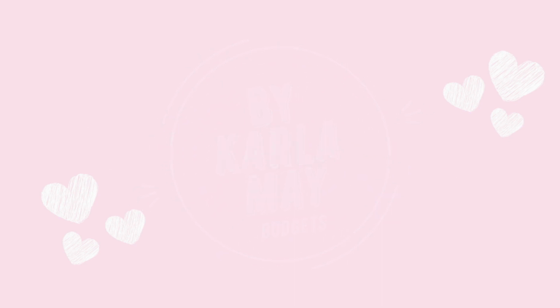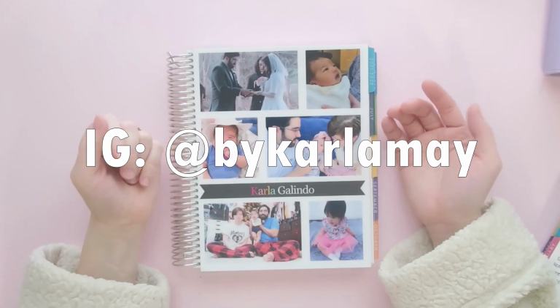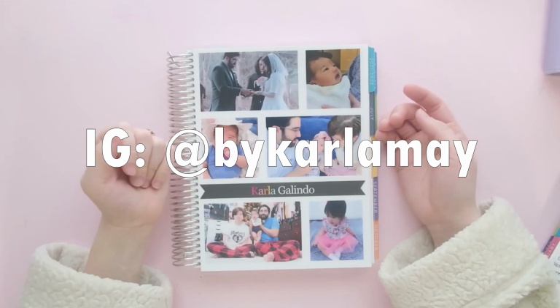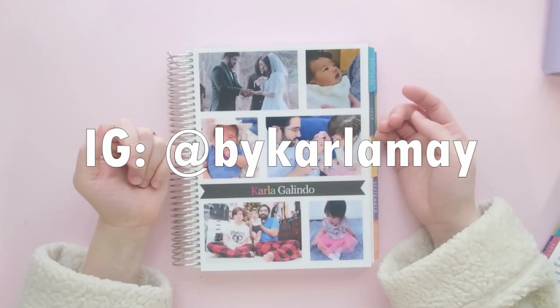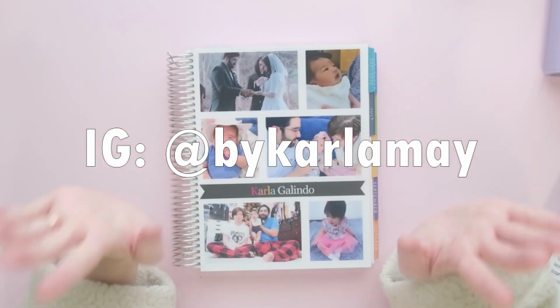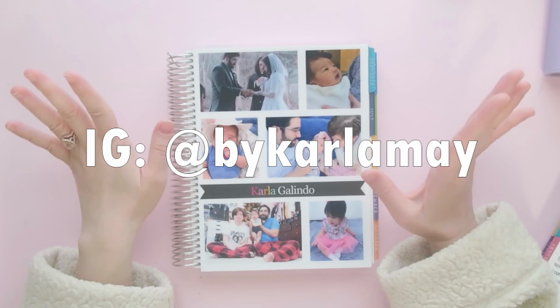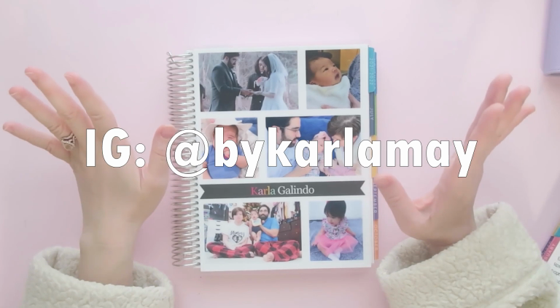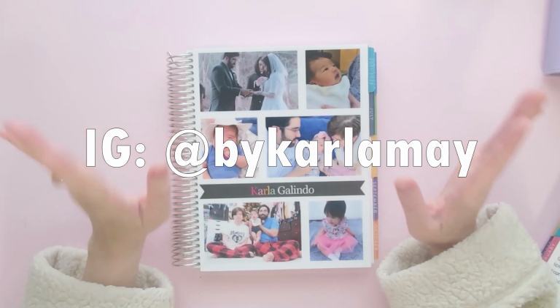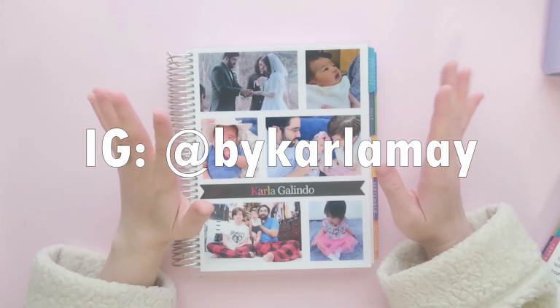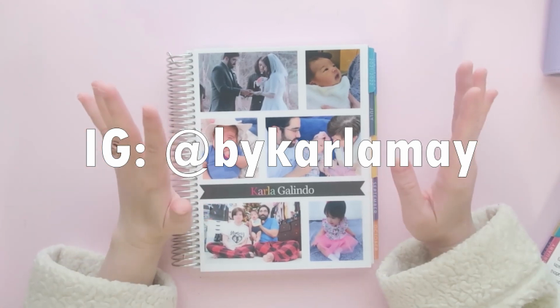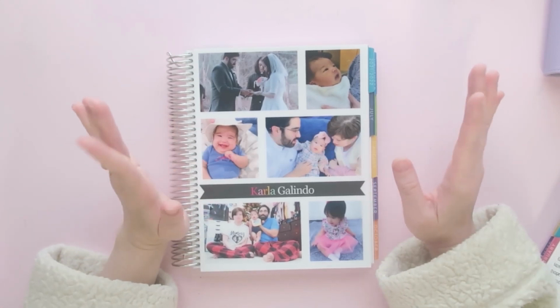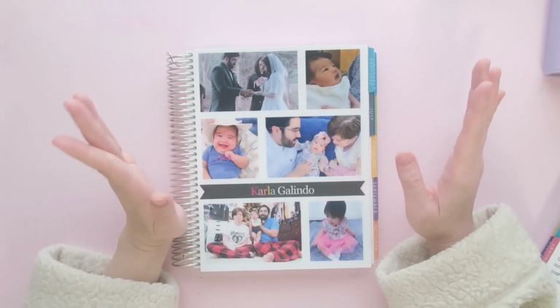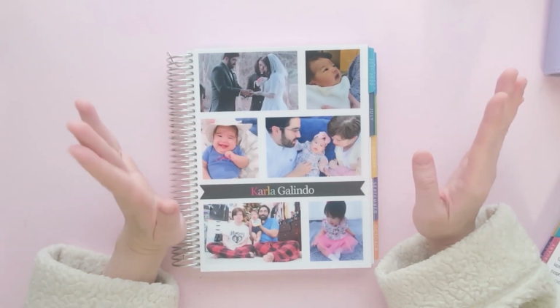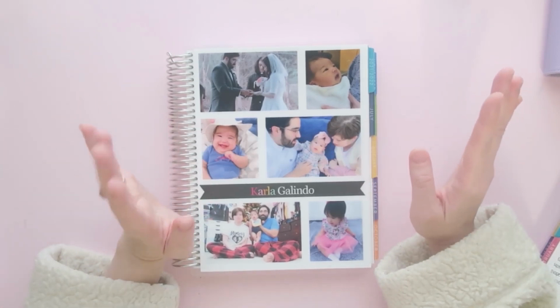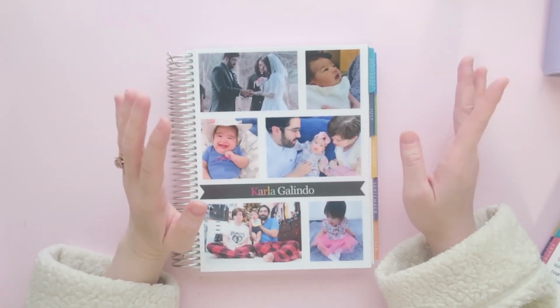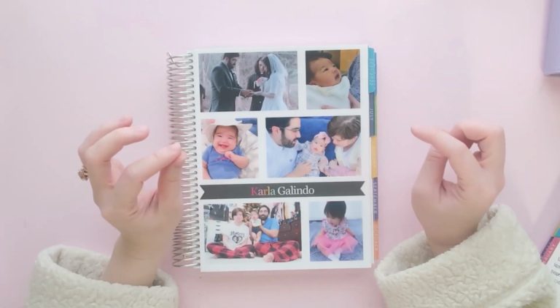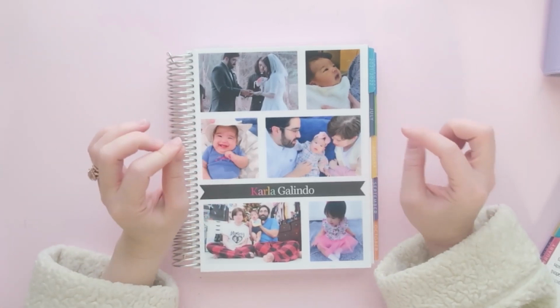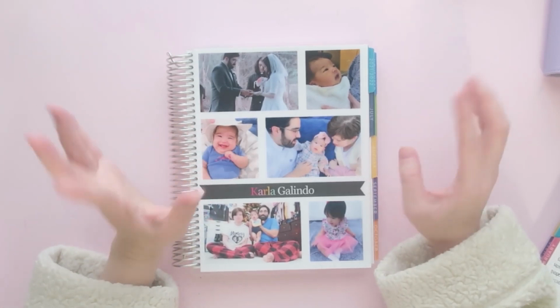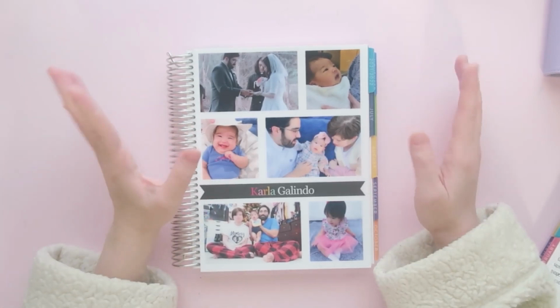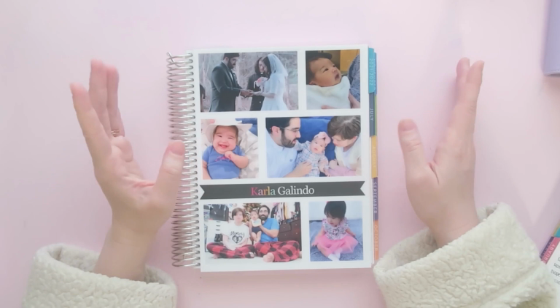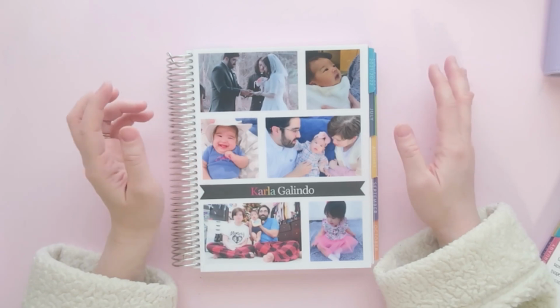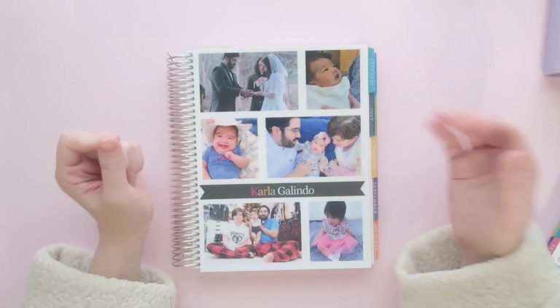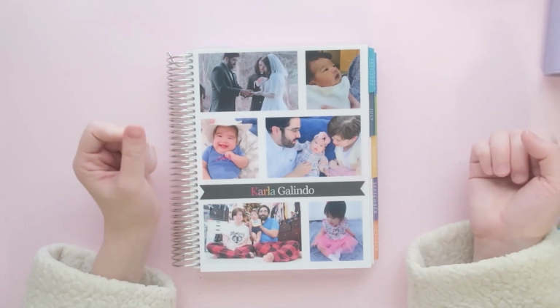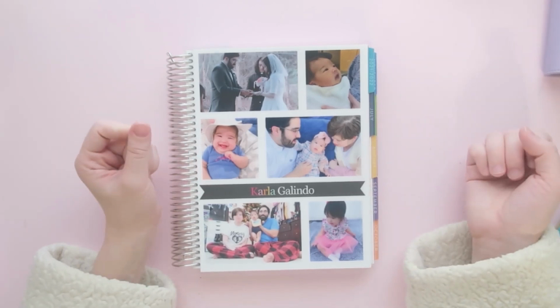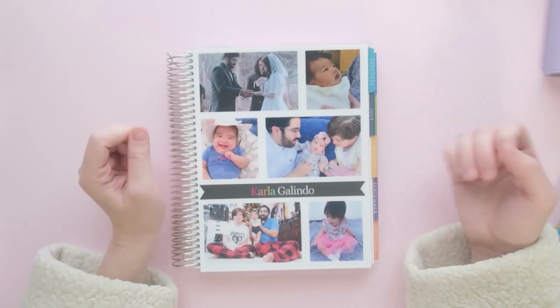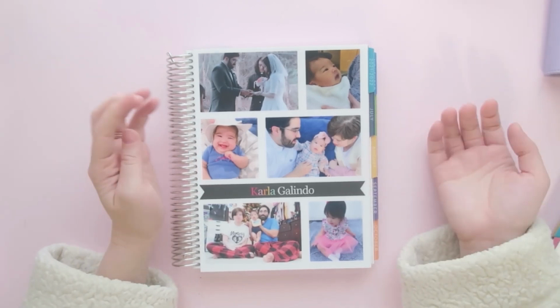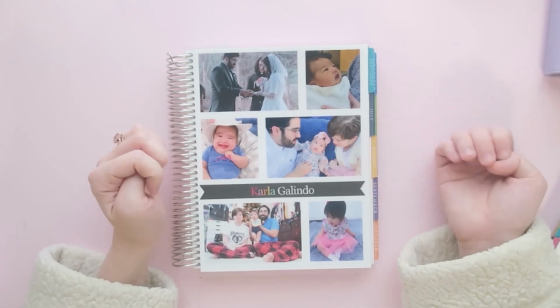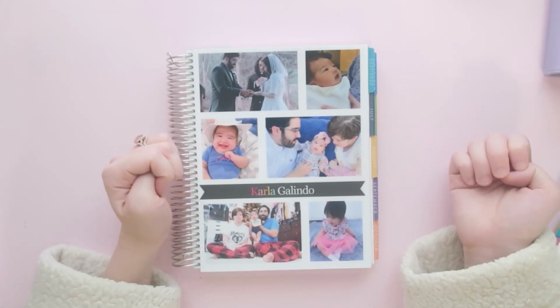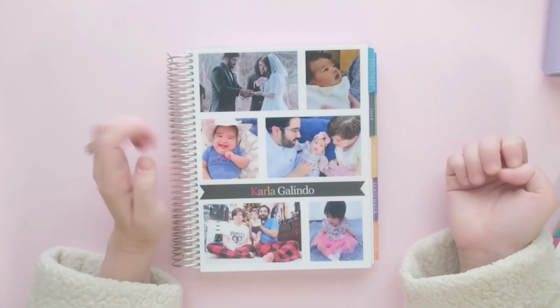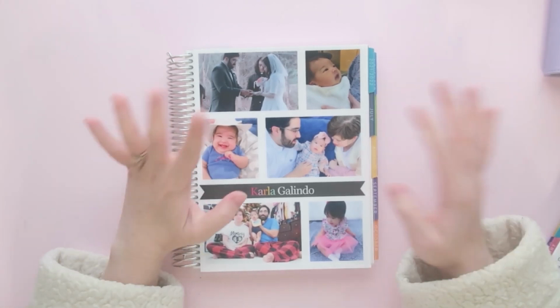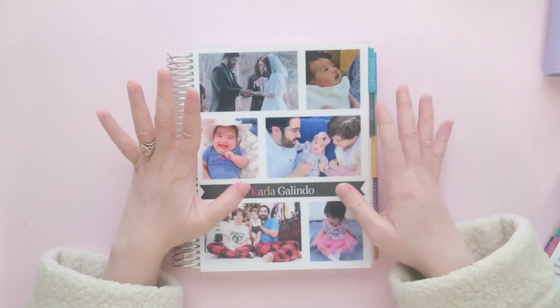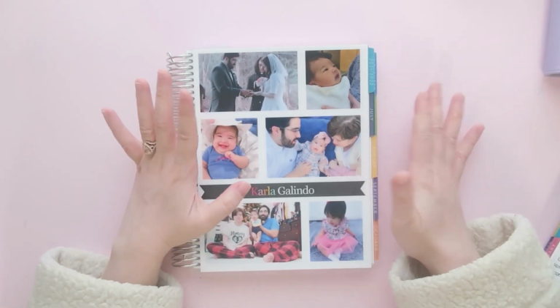Hey guys, Karla here. Welcome back to the channel. Today I'm going to be opening up my budget for March and we're going to do a lot of things. So grab some coffee or grab your own budget book and let's budget together.